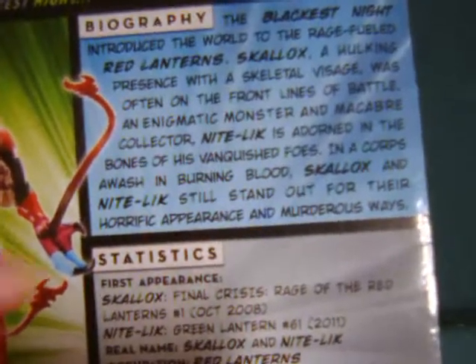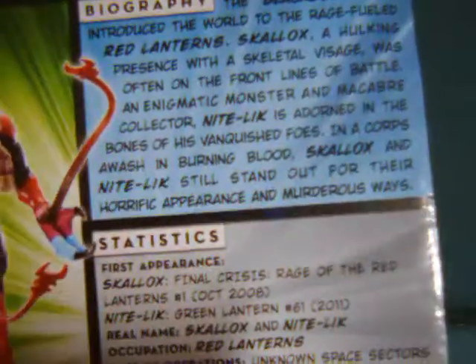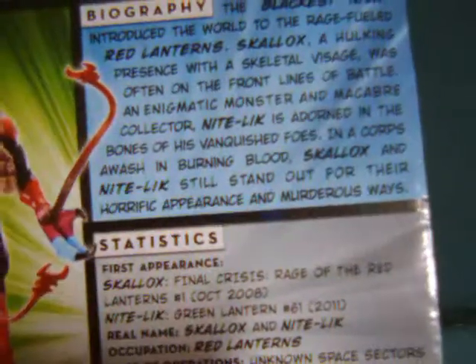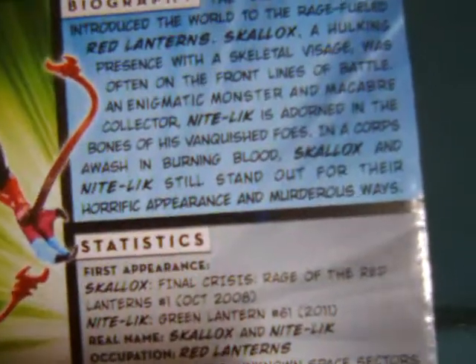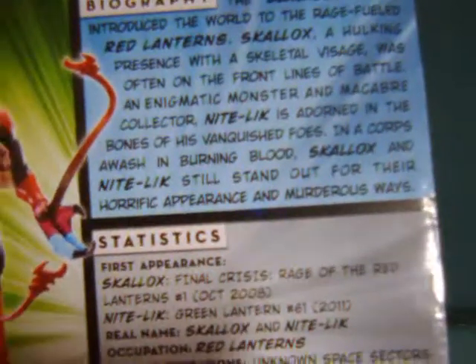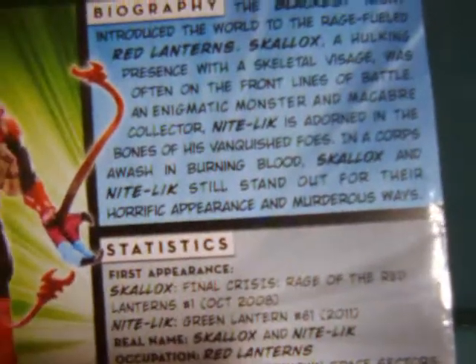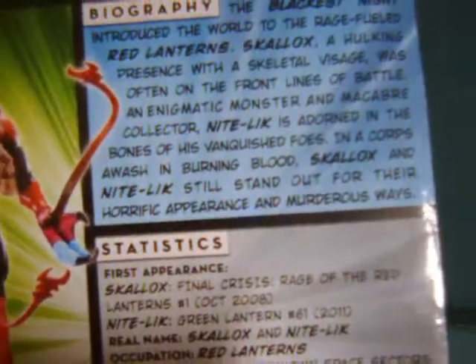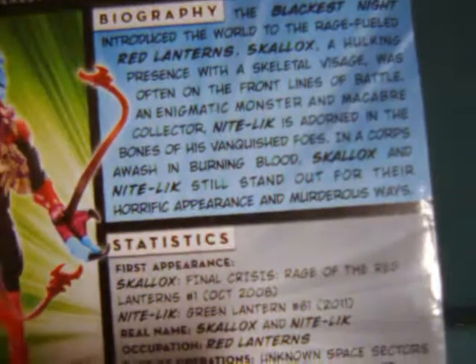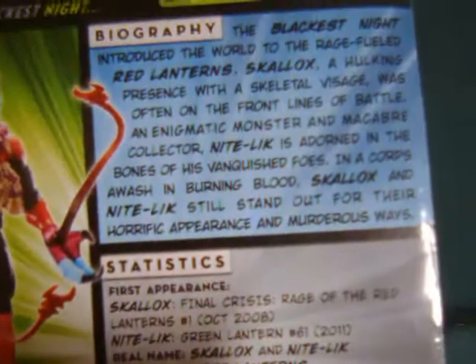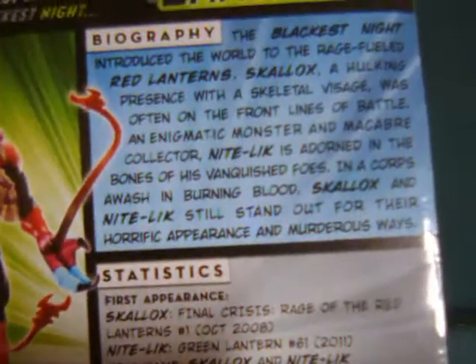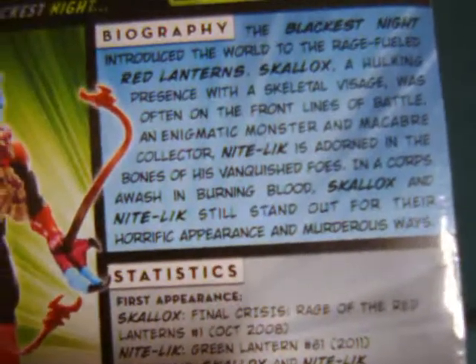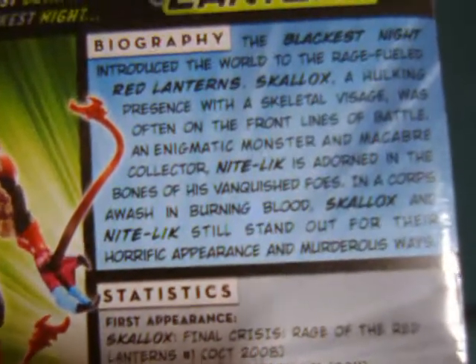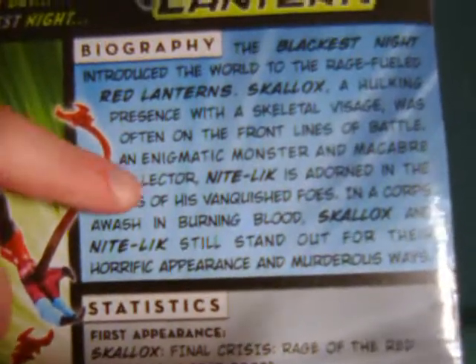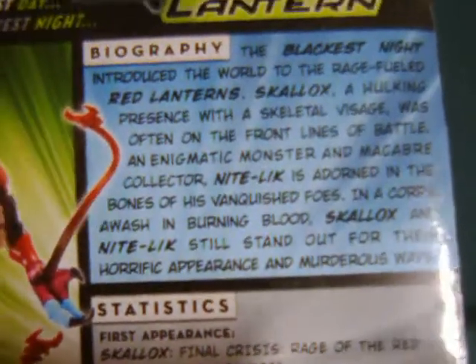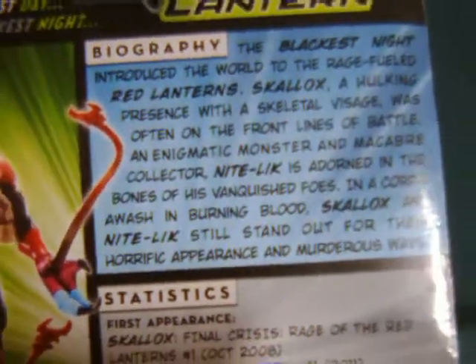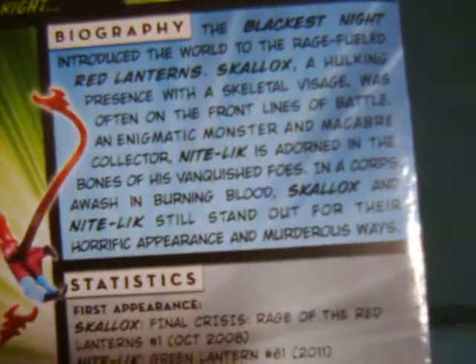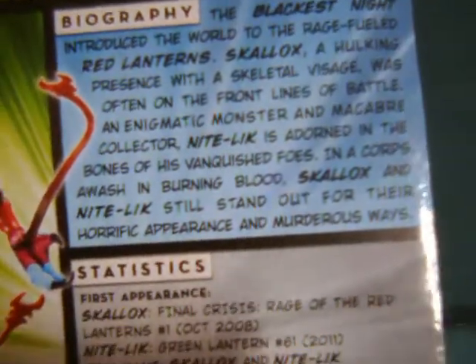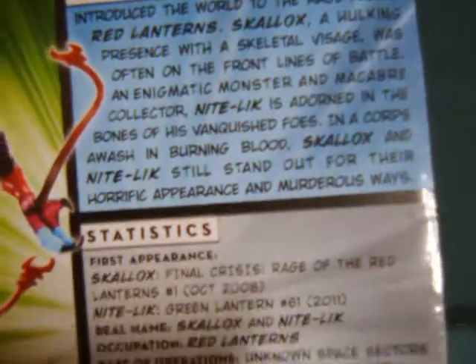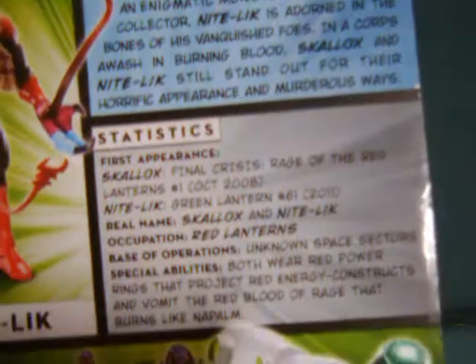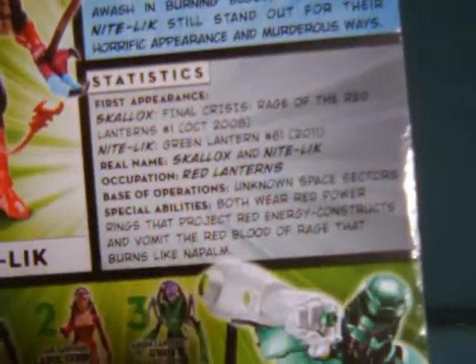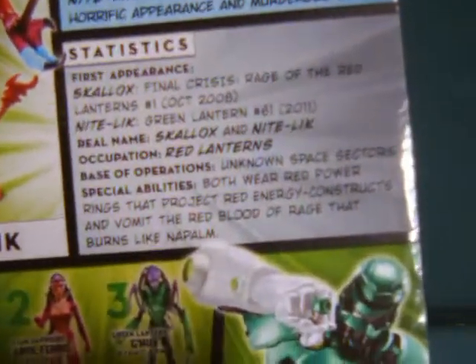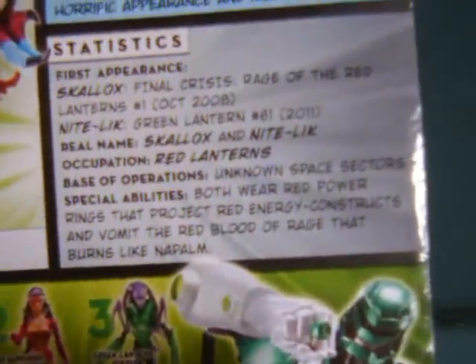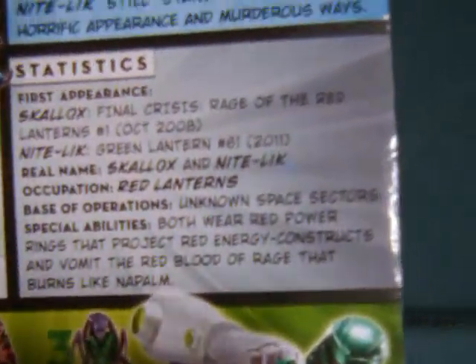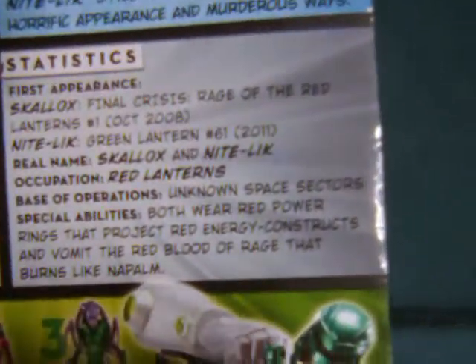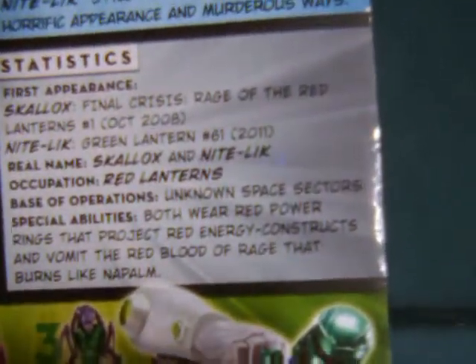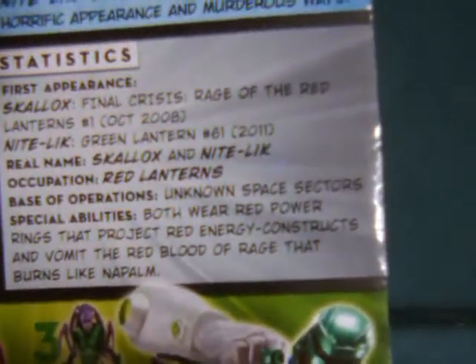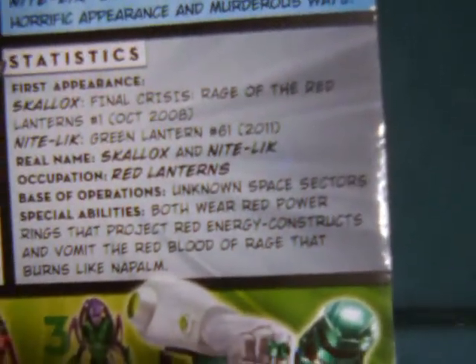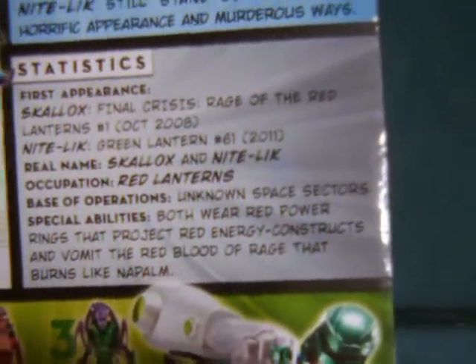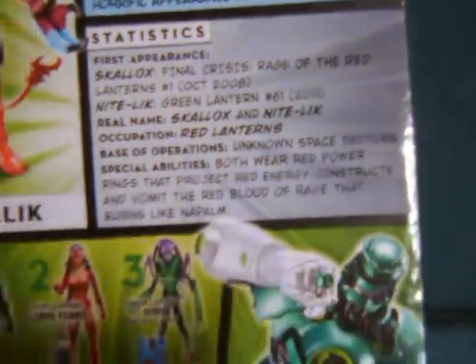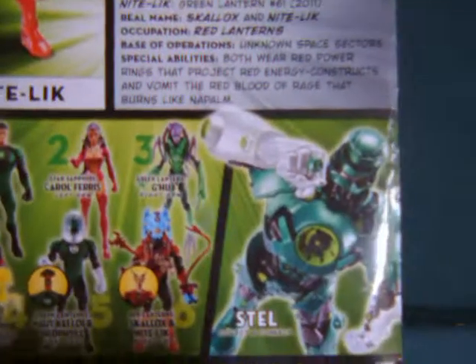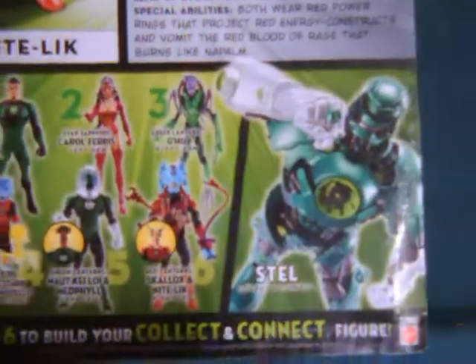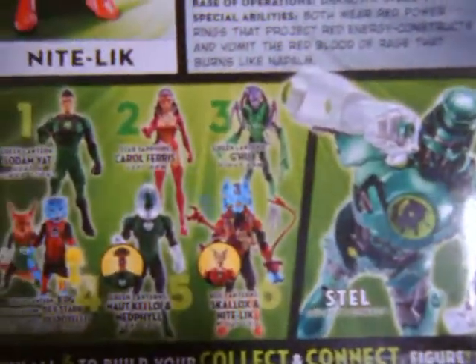For those of you not familiar with the characters, I don't know anything about Skalix, but Nightlick was actually an original creation for the line and supposedly will be featured in comics at some point, which is kind of cool.